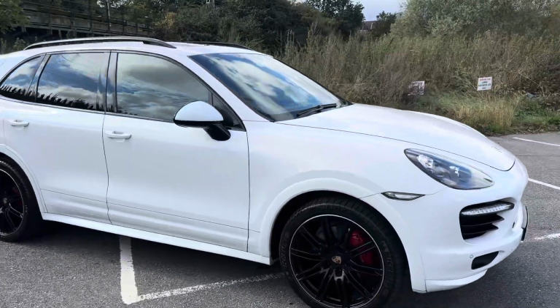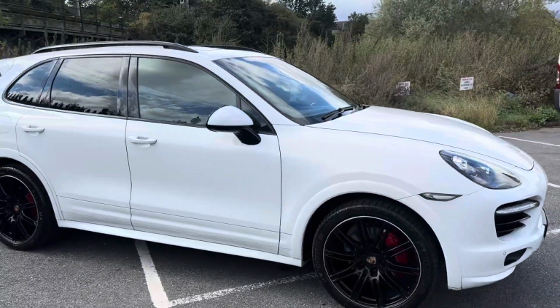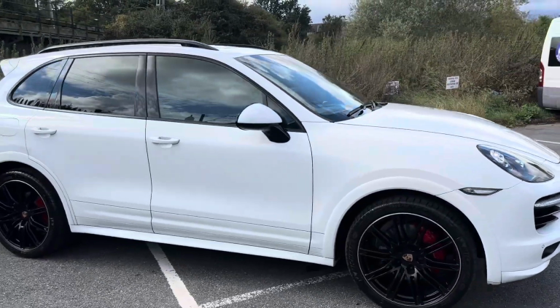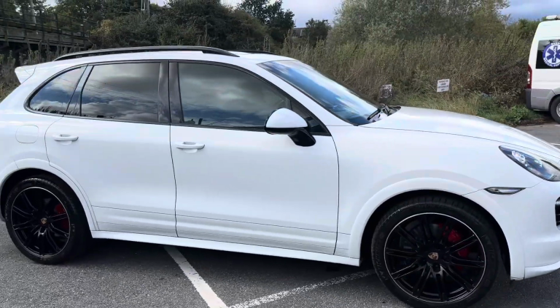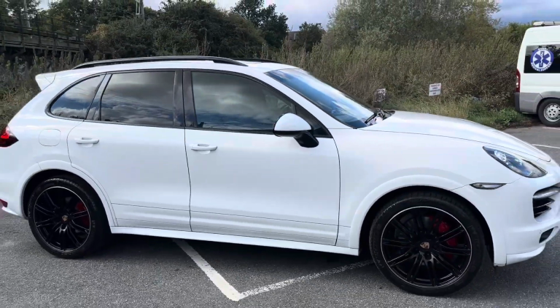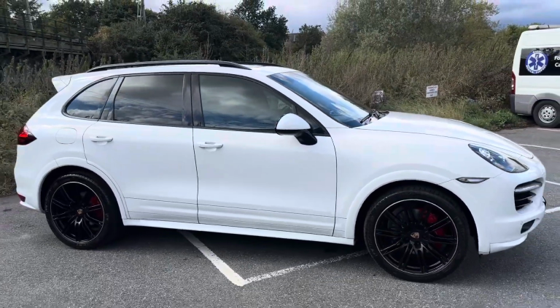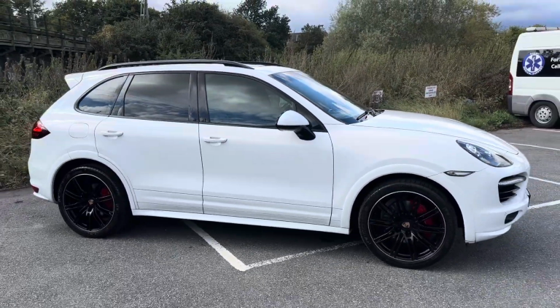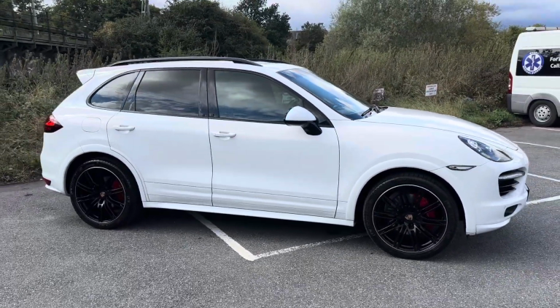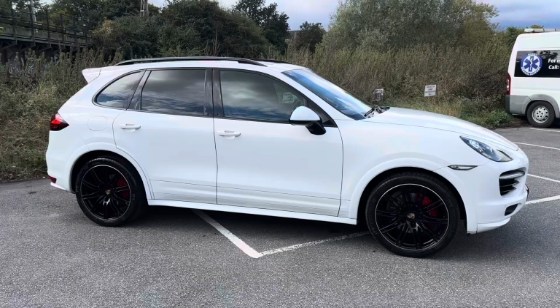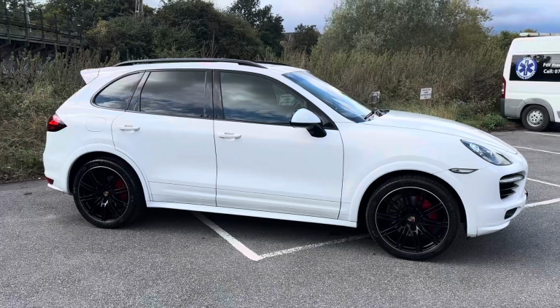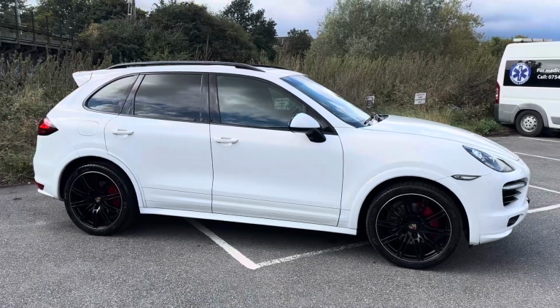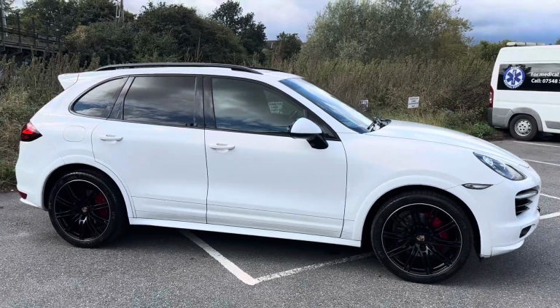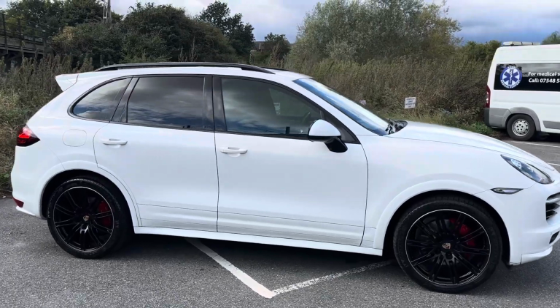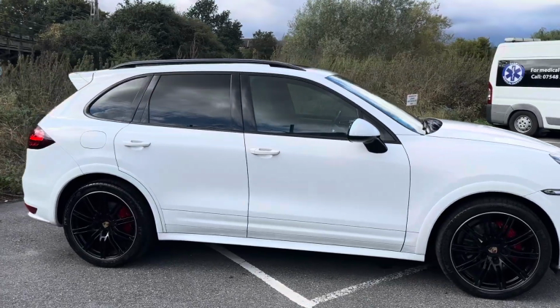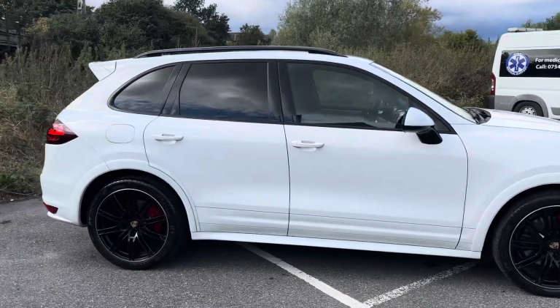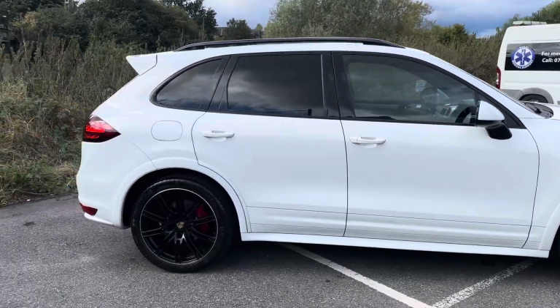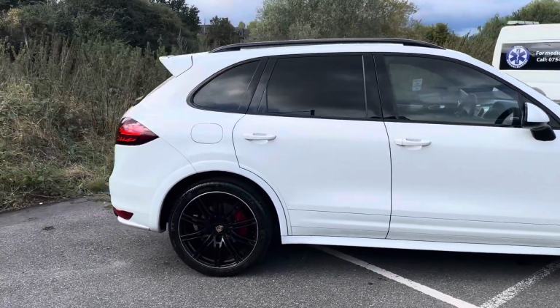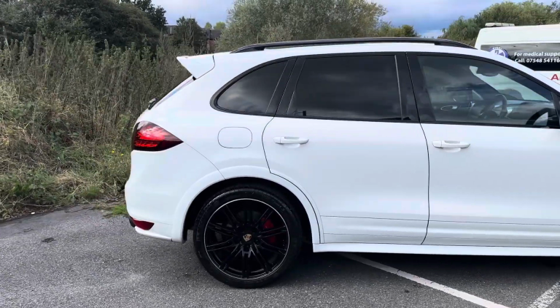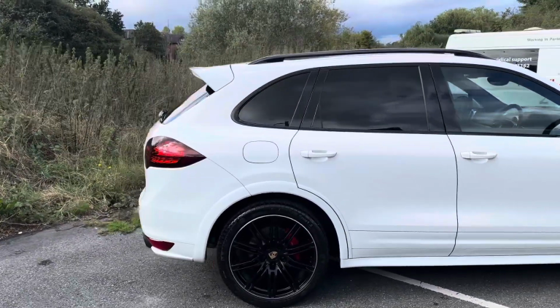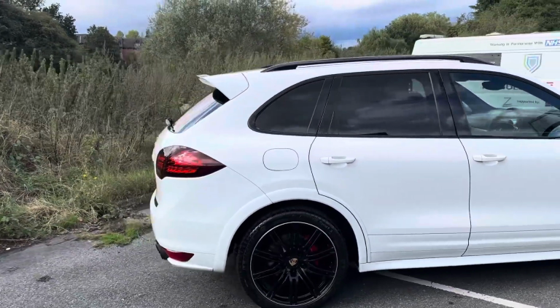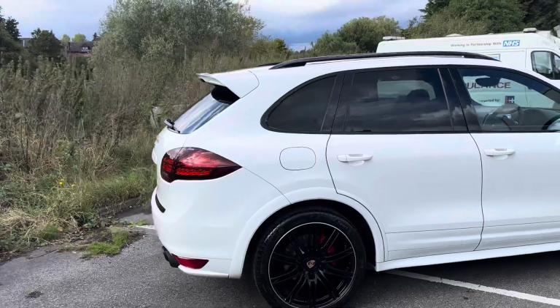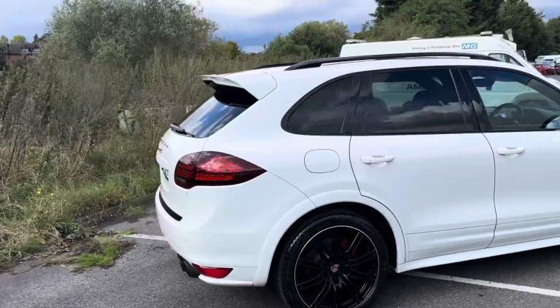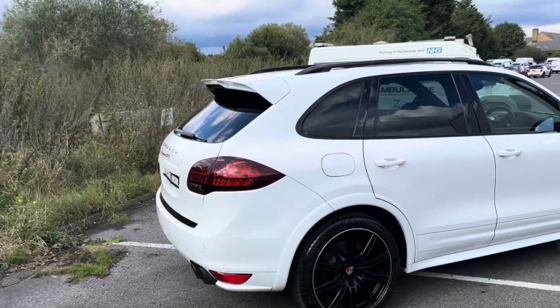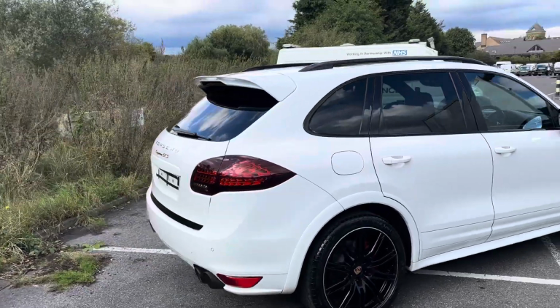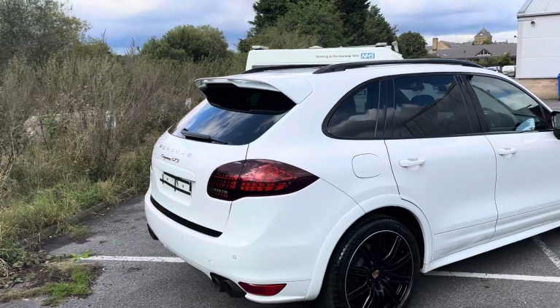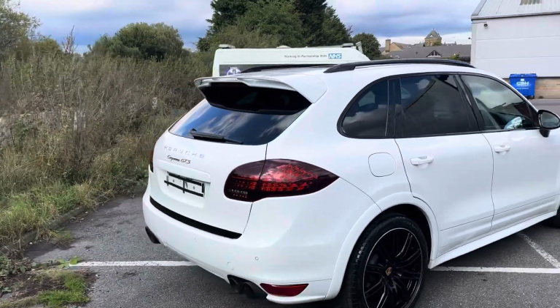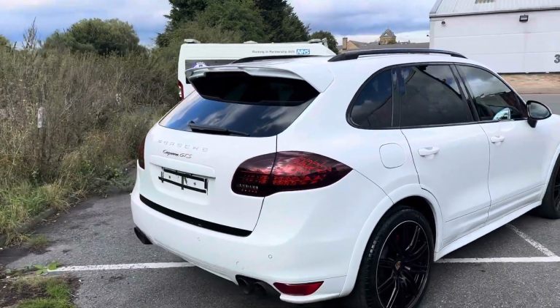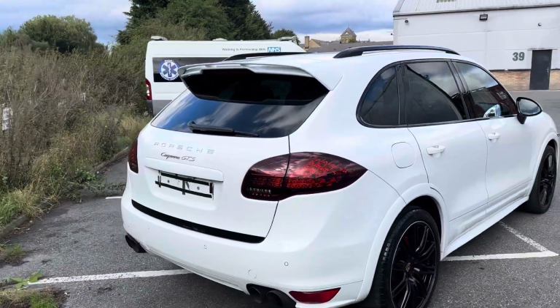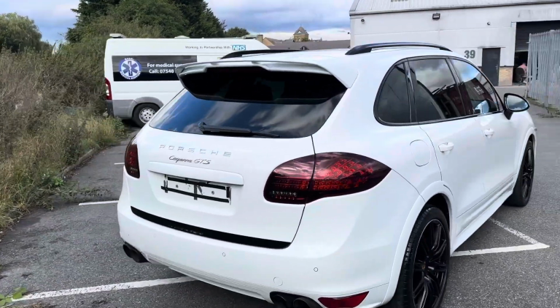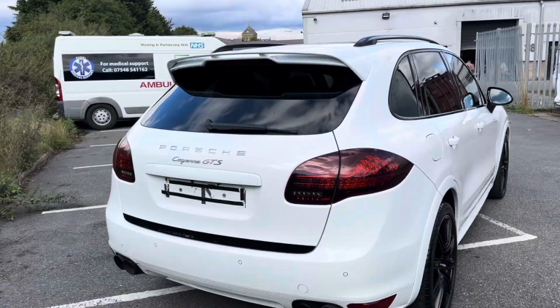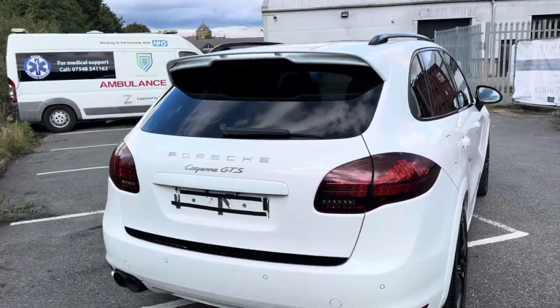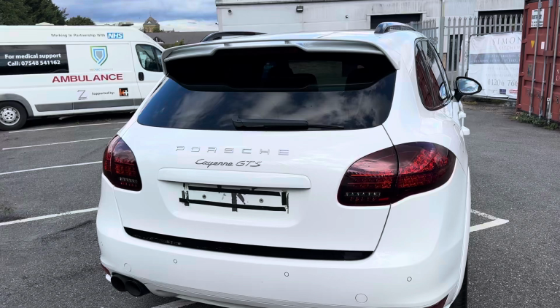It's actually just under £20,000 of options including rear screen entertainment, the wheels as you can see, panoramic roof, dynamic chassis control, and it has the GTS.